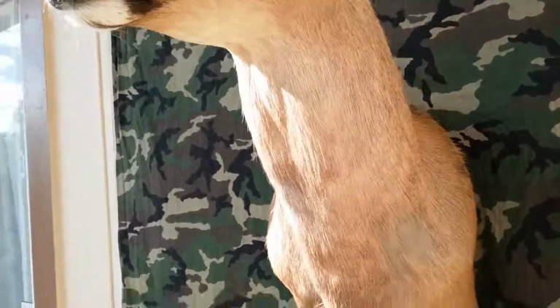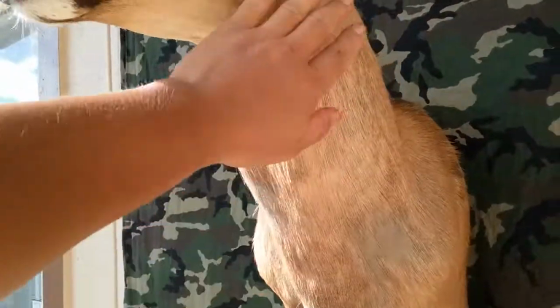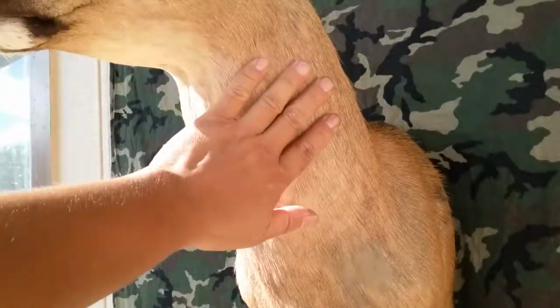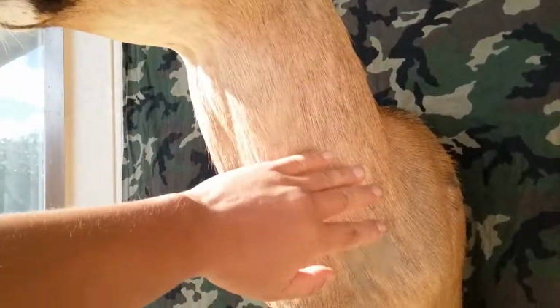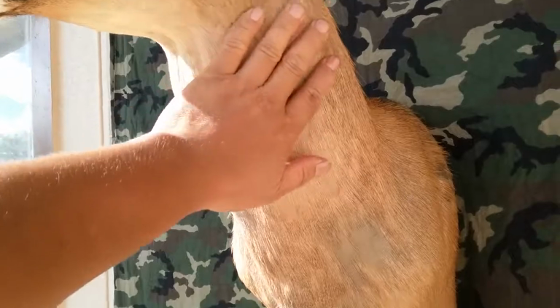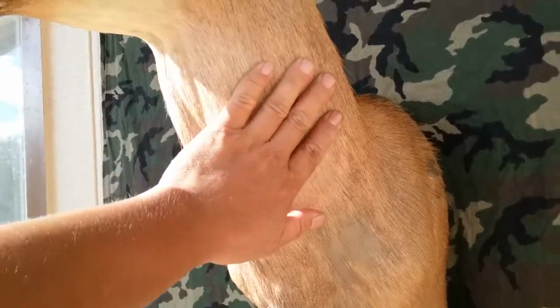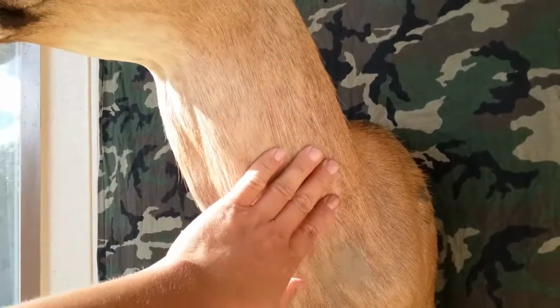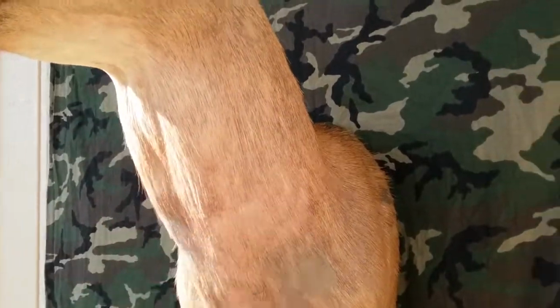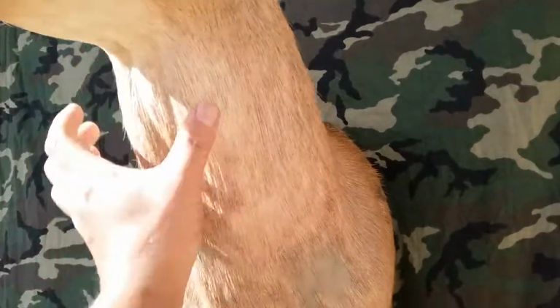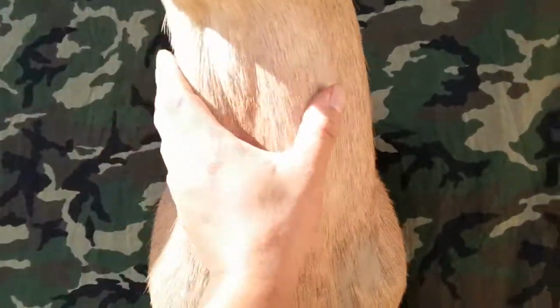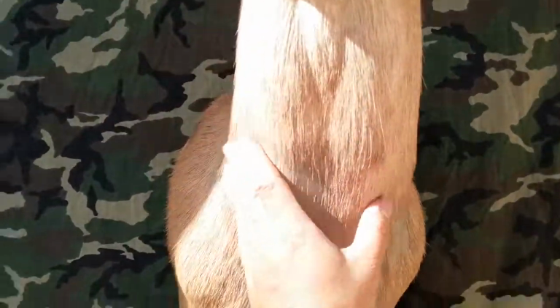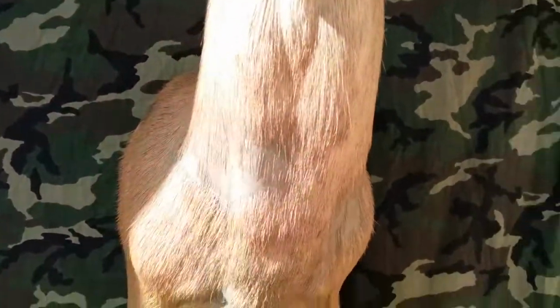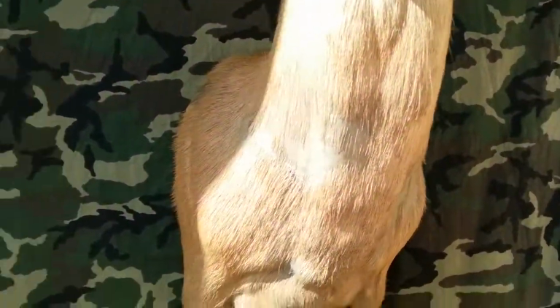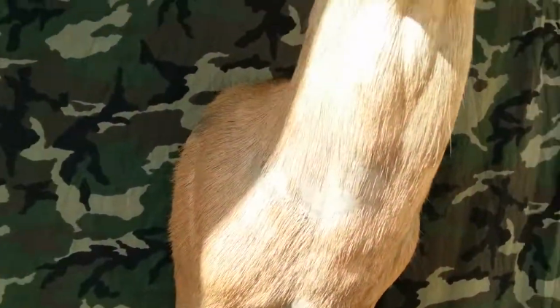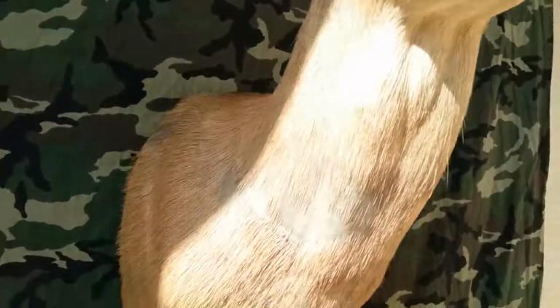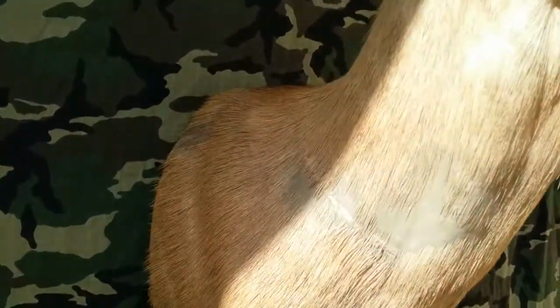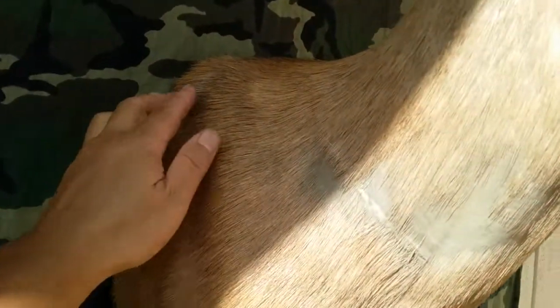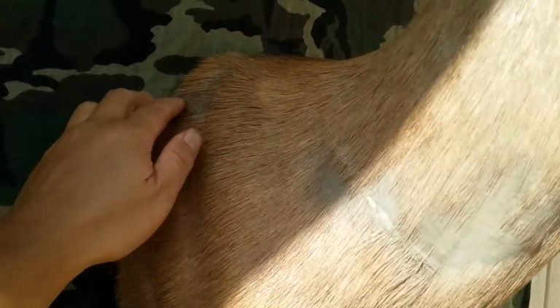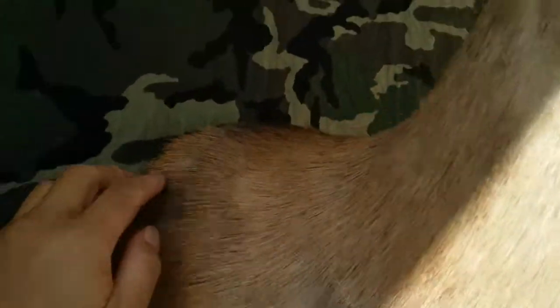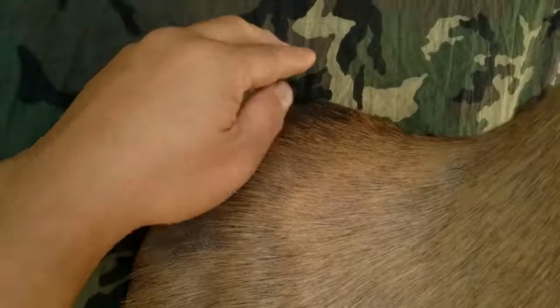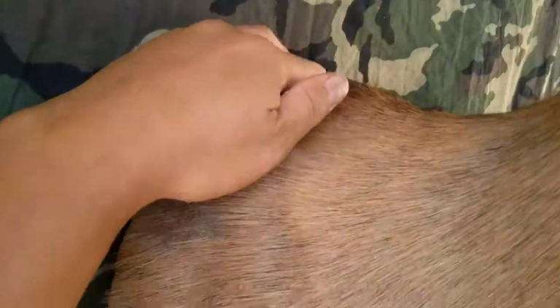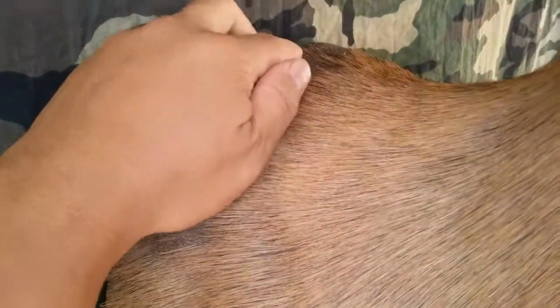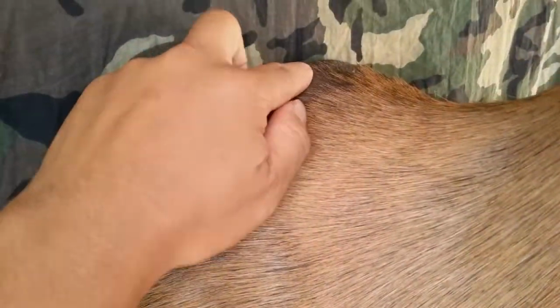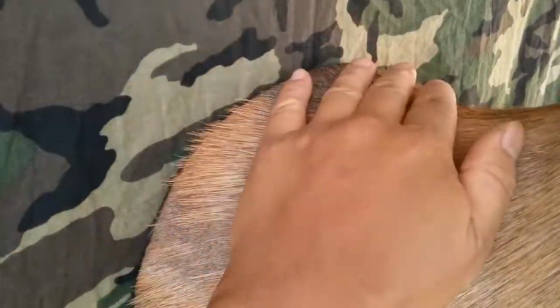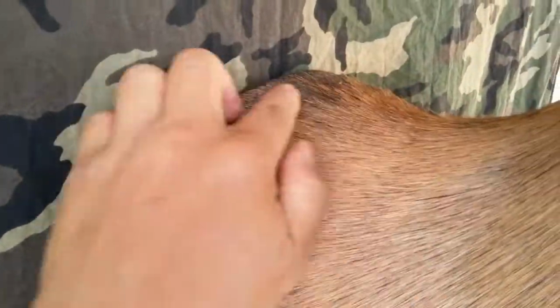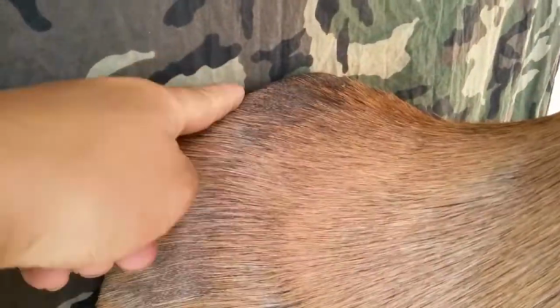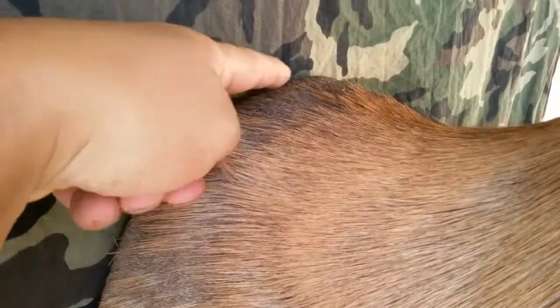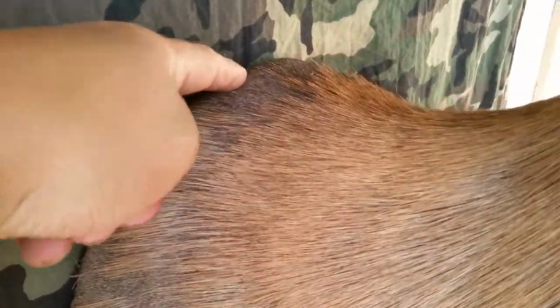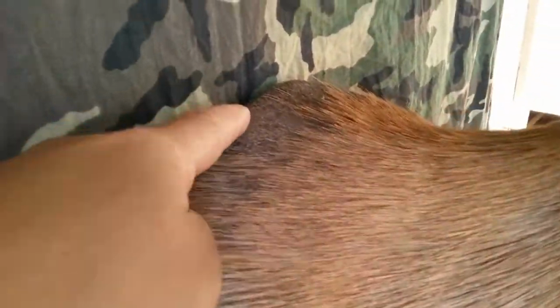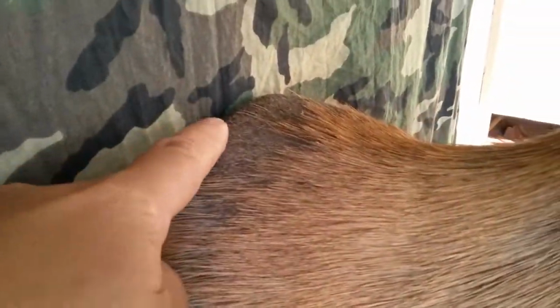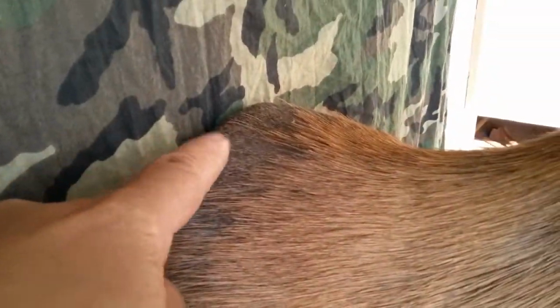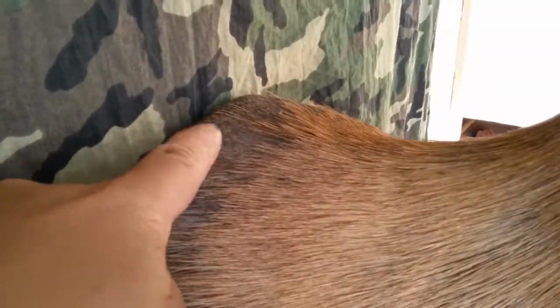This guy had his summer coat and he was shedding into his winter coat. As you can see back here, more dark, more shorter.